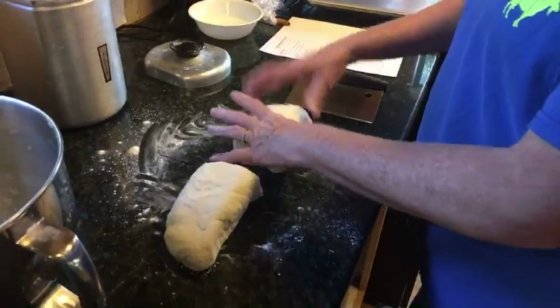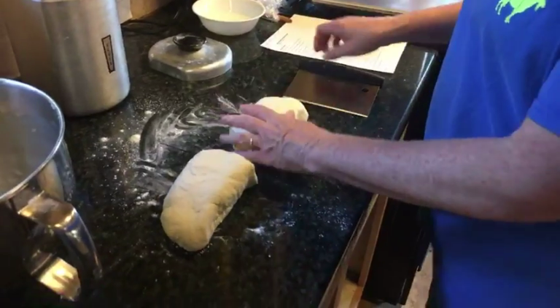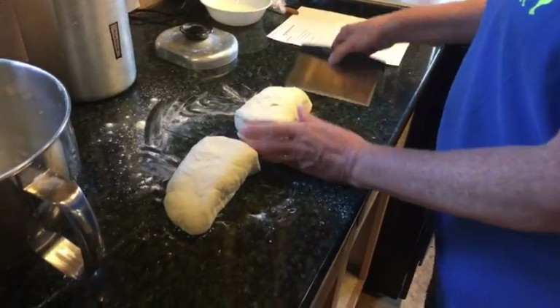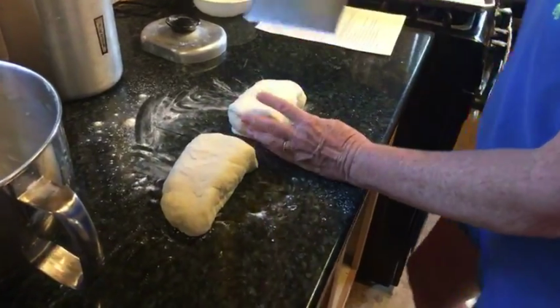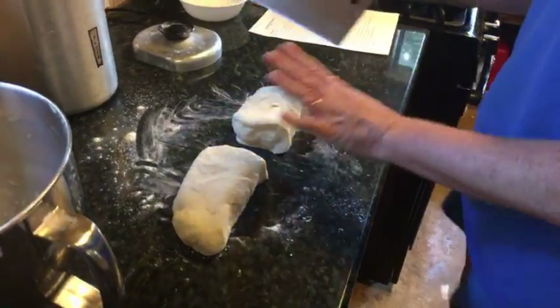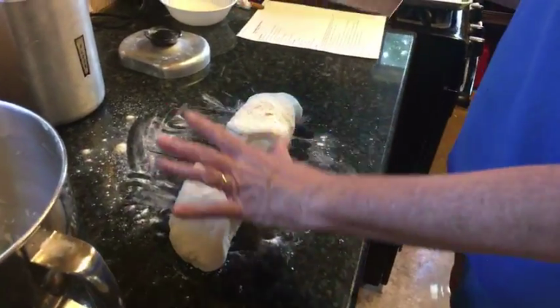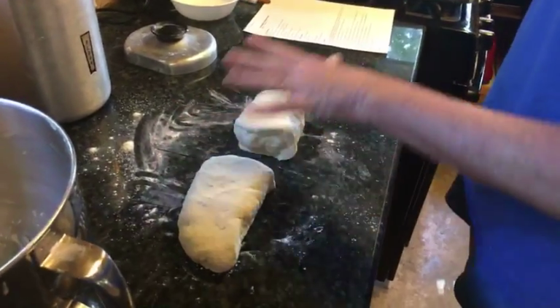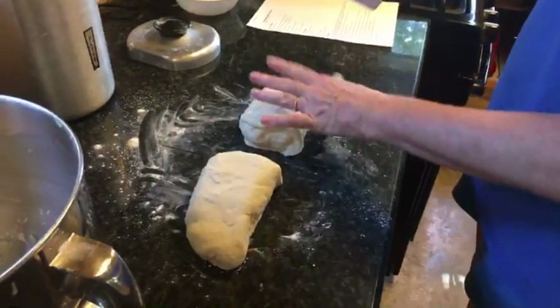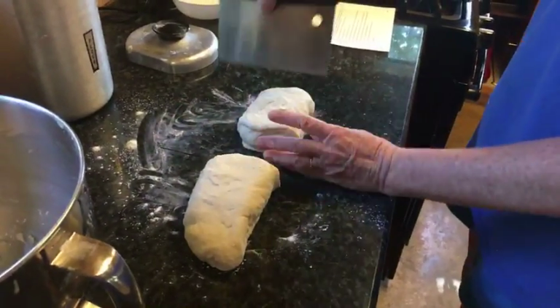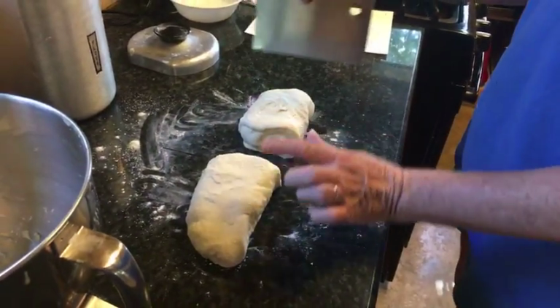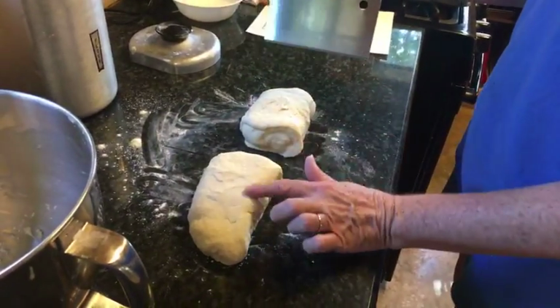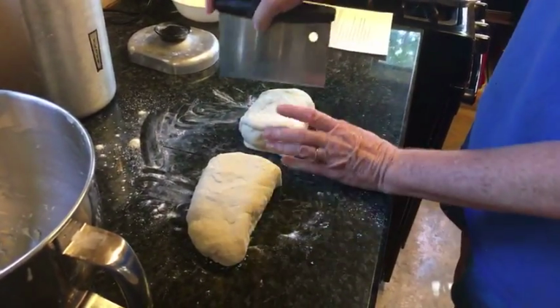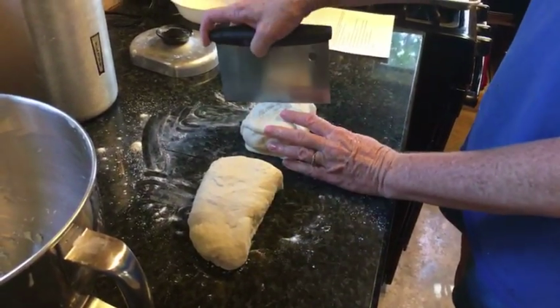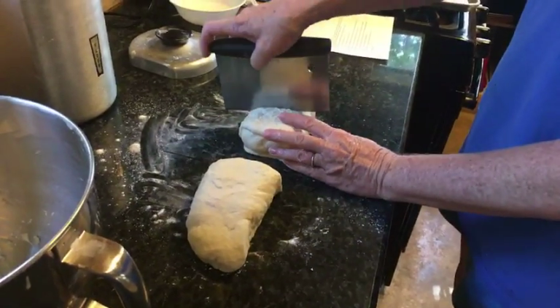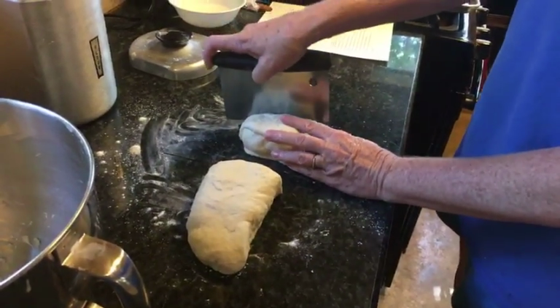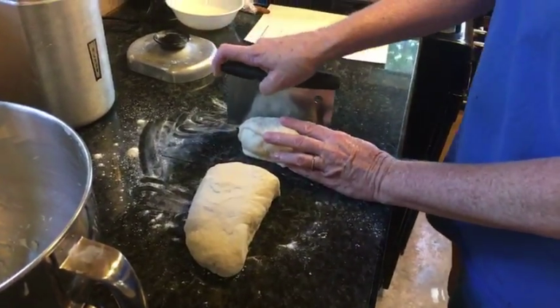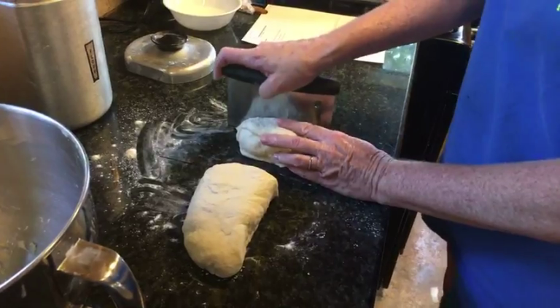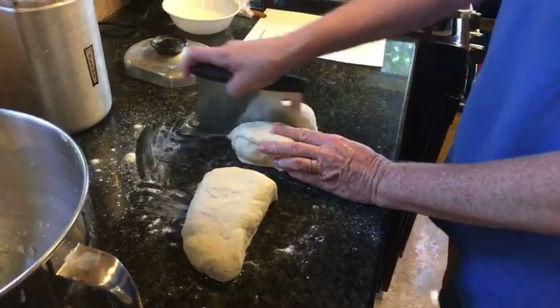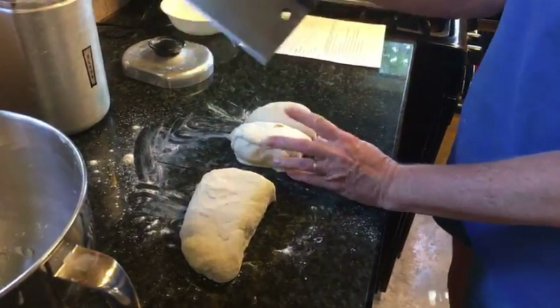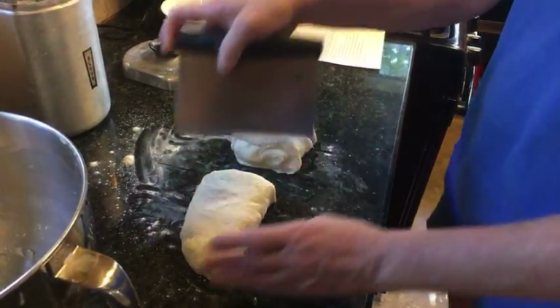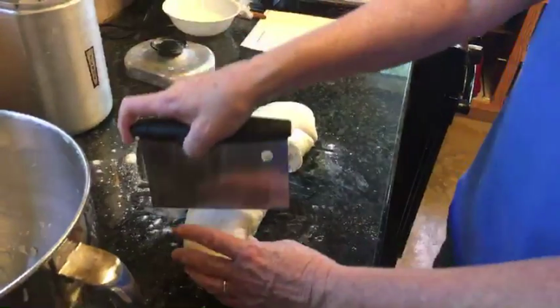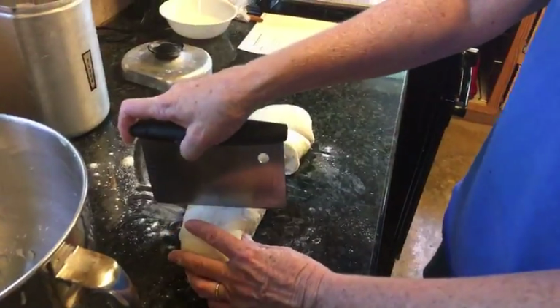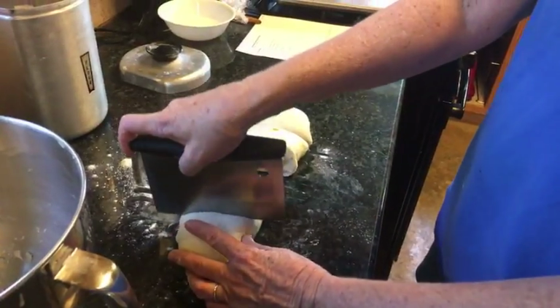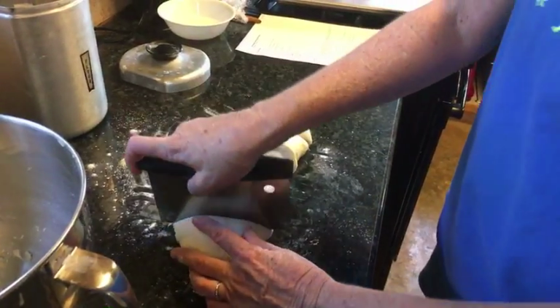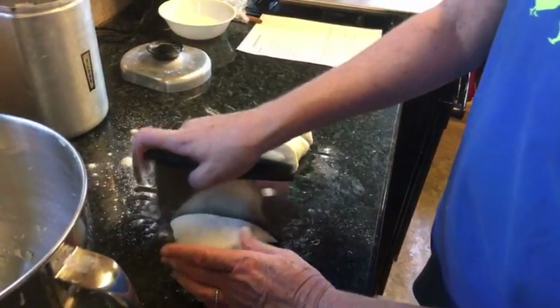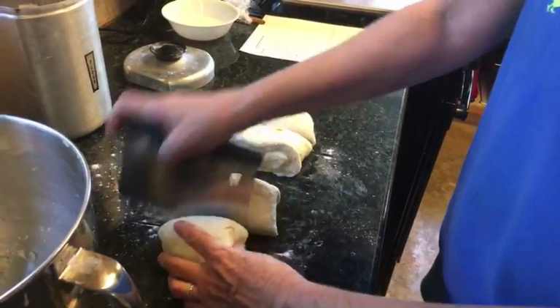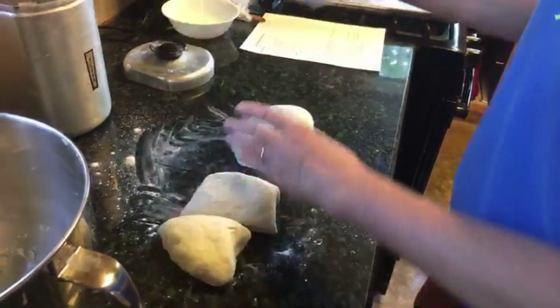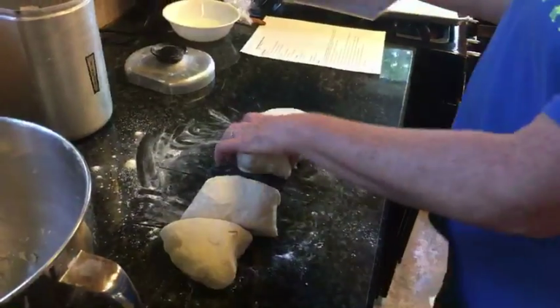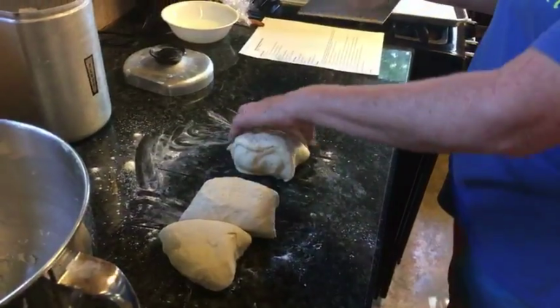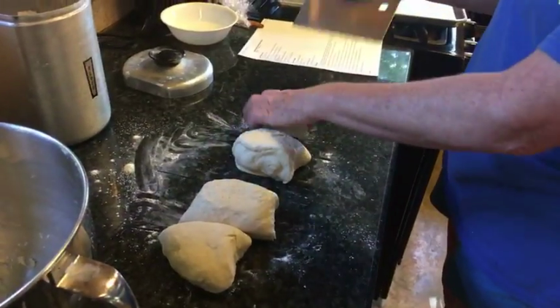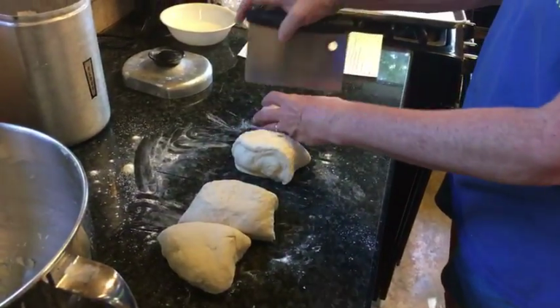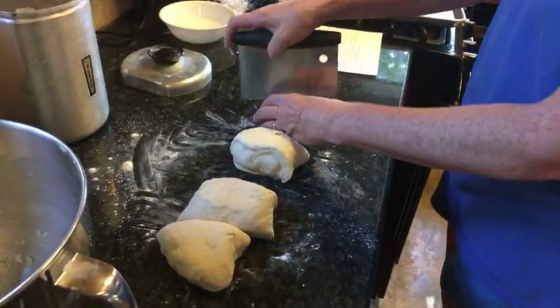All right, so this would be six and six, but this piece is a little bigger, so this is going to be three and three, three and three. Now I just got to do my threes.